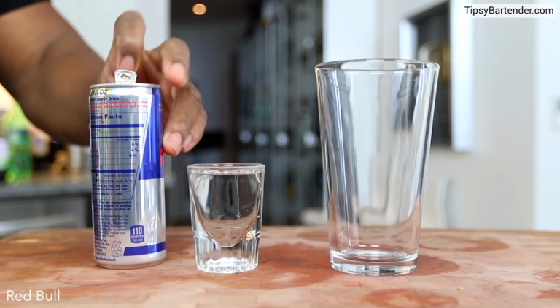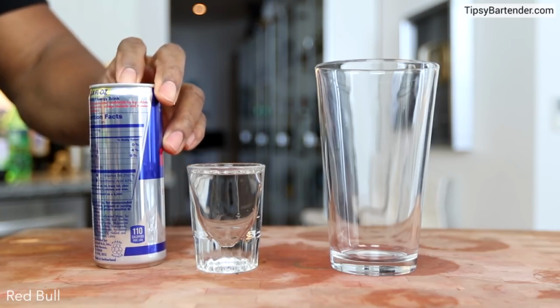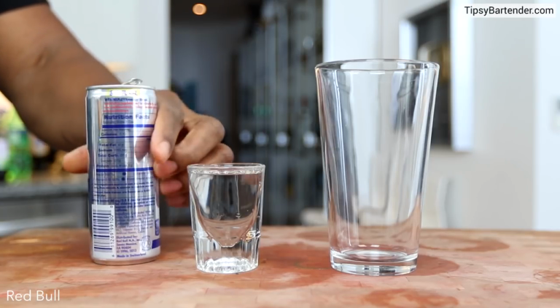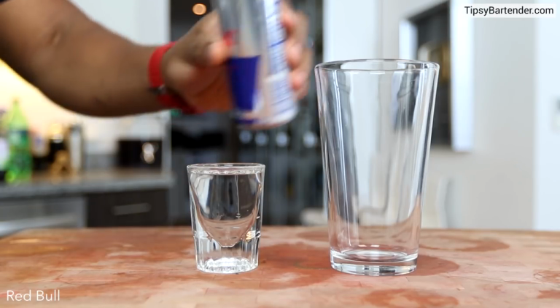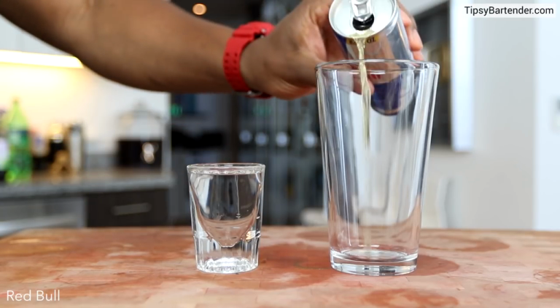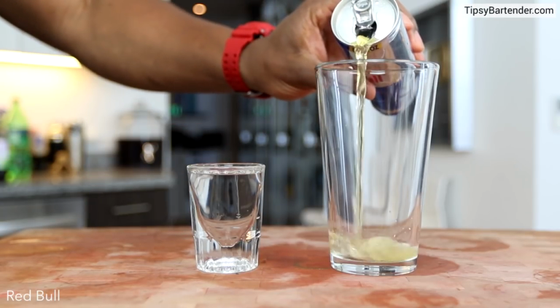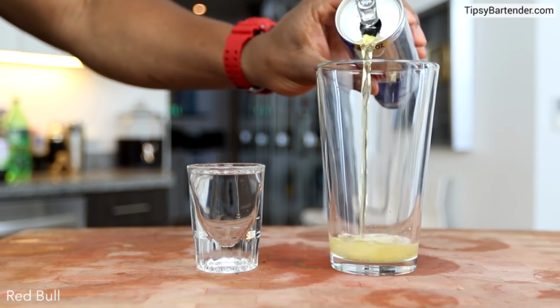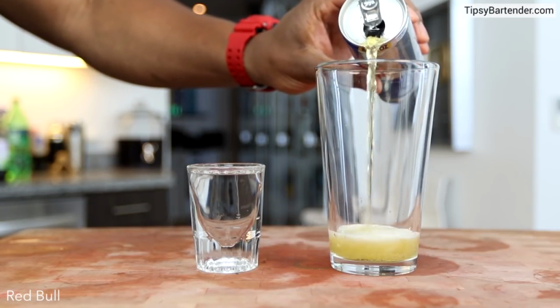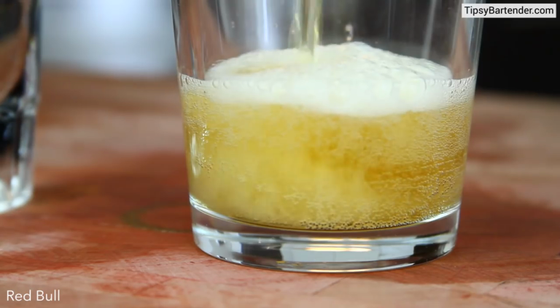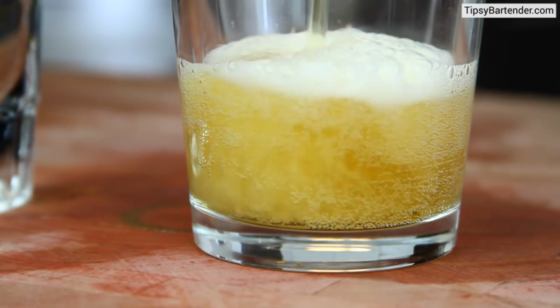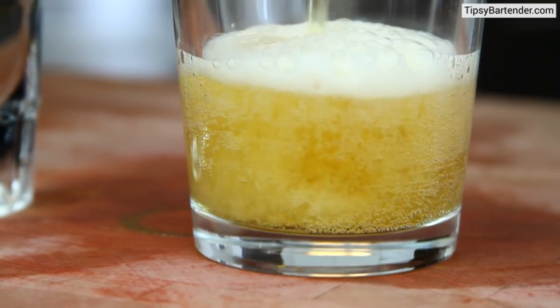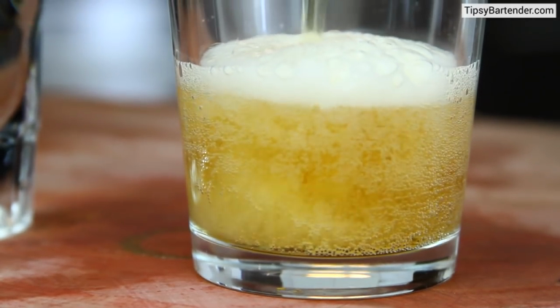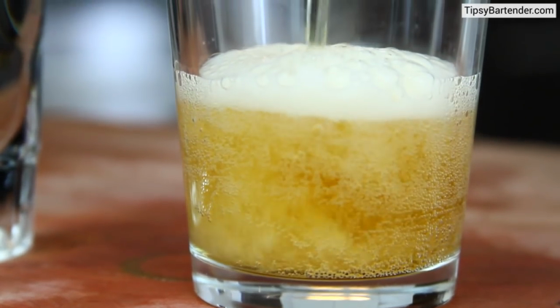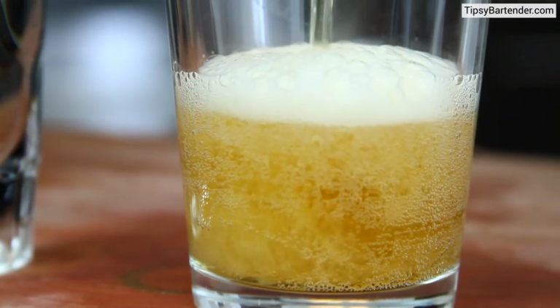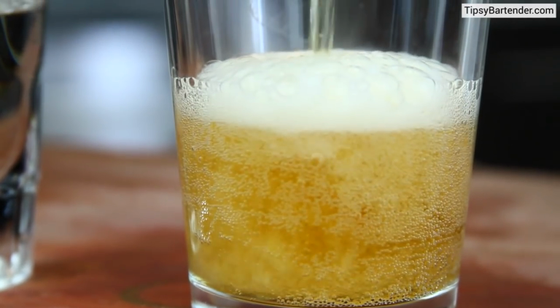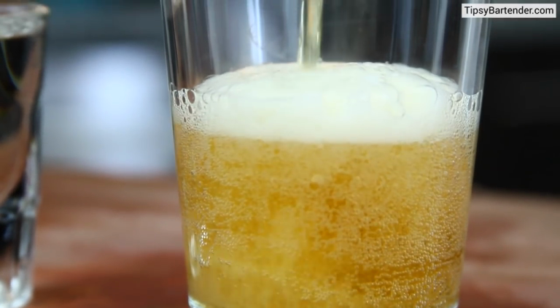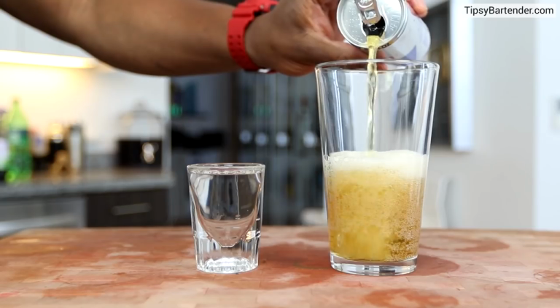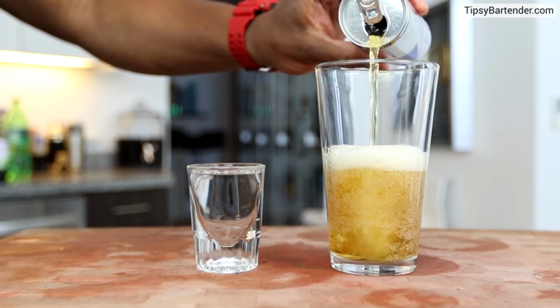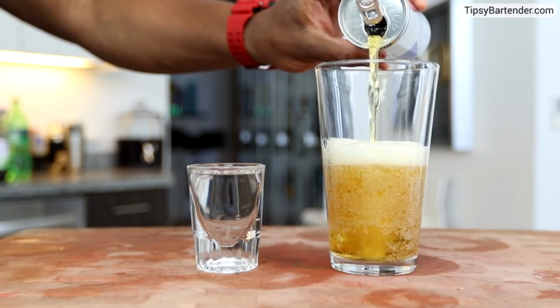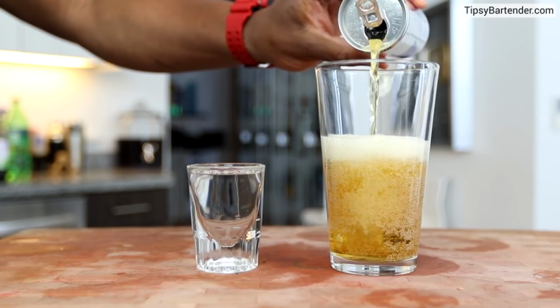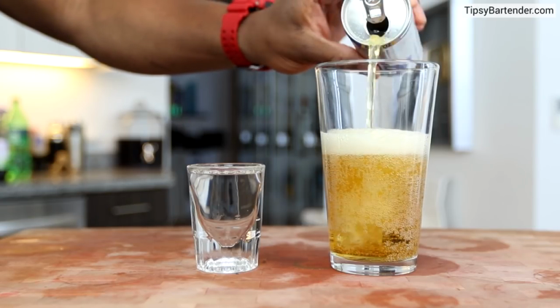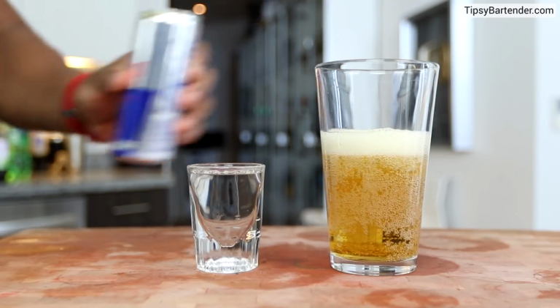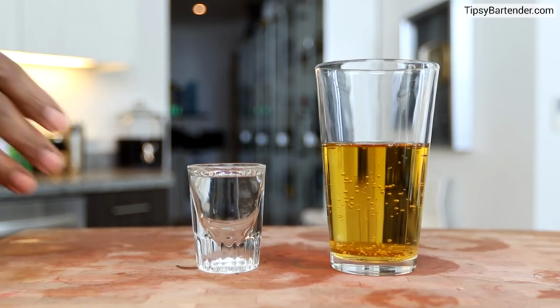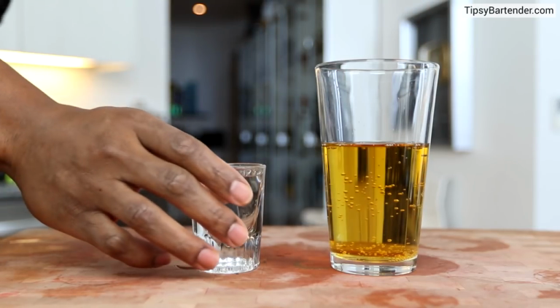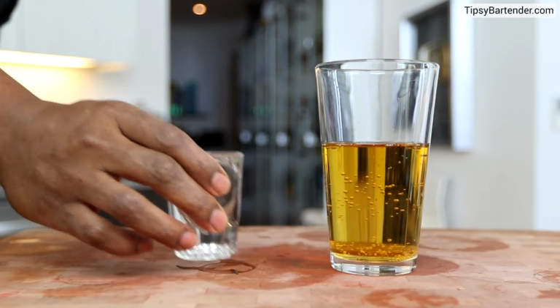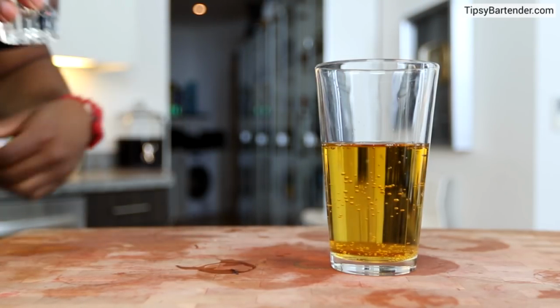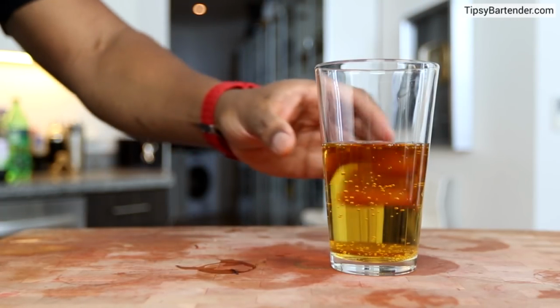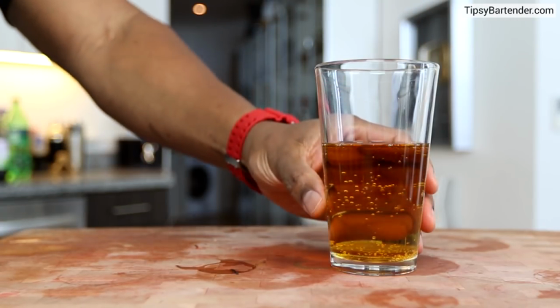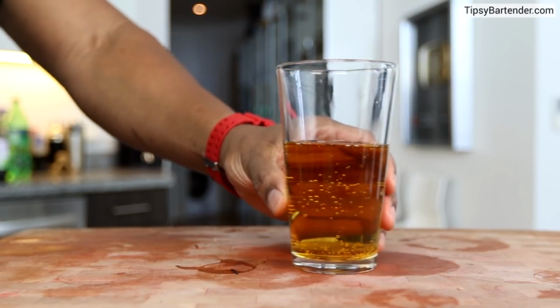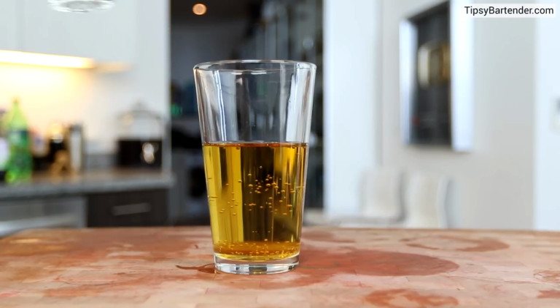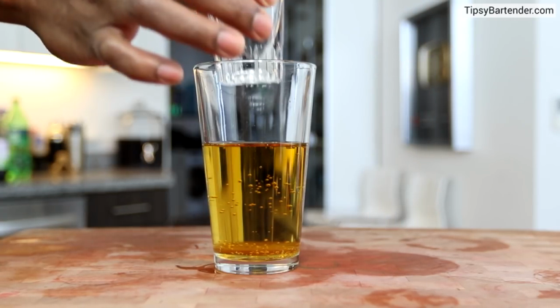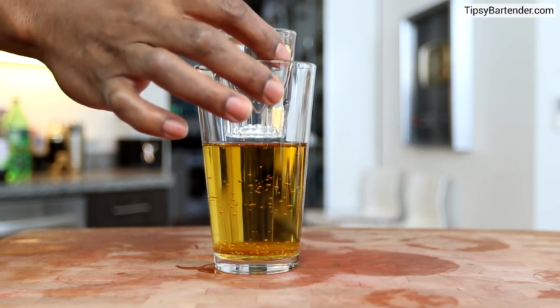Grab a pint glass and fill it half to three quarters of the way full of Red Bull. Now grab your short glass and drop it in — bang — bomb style.